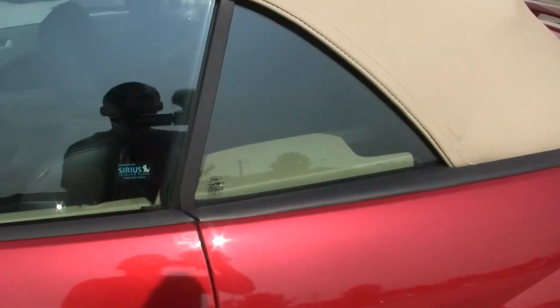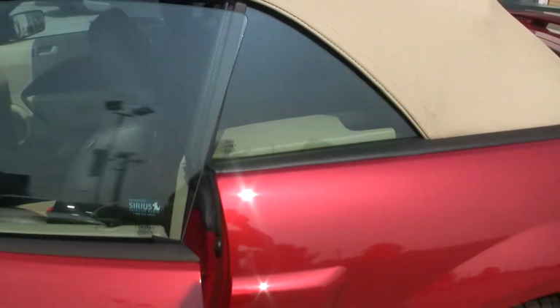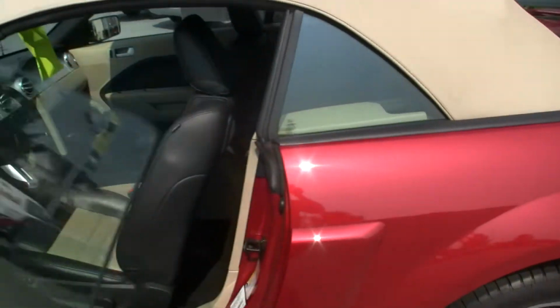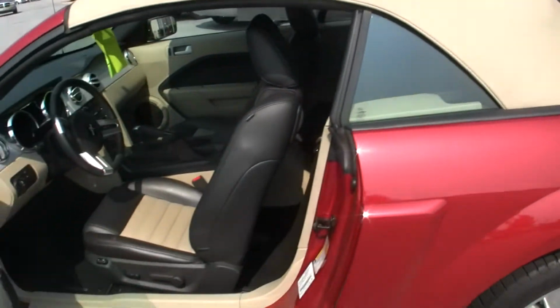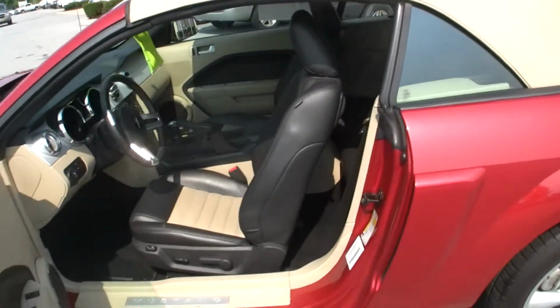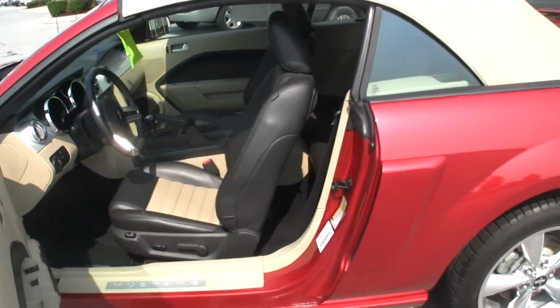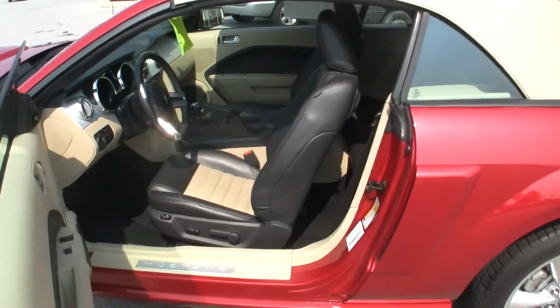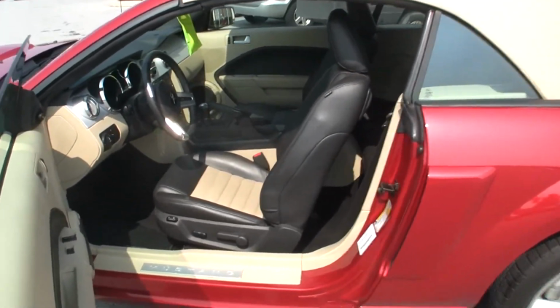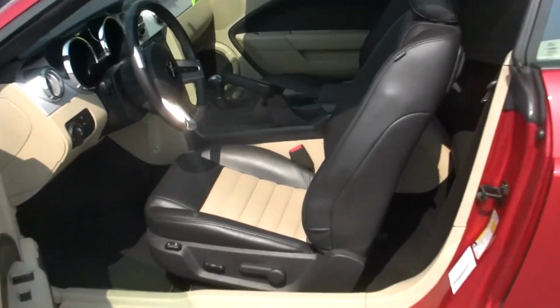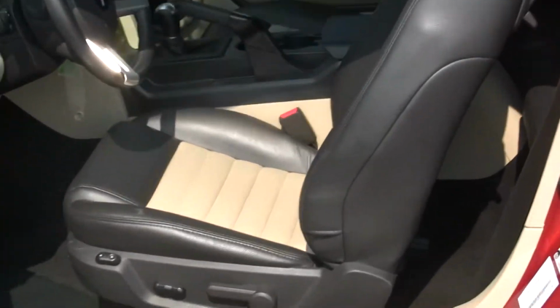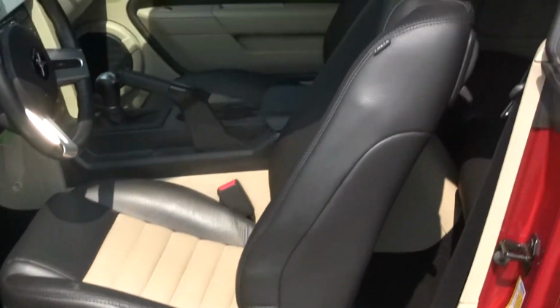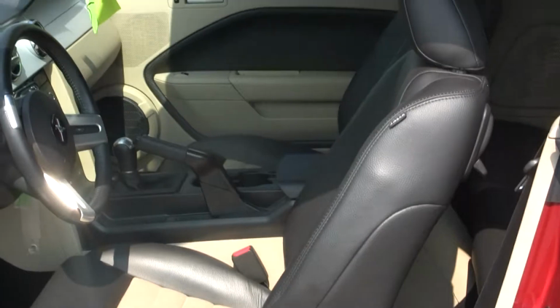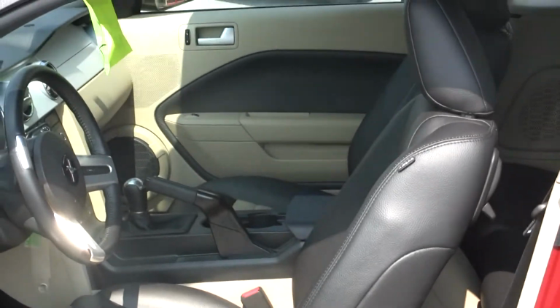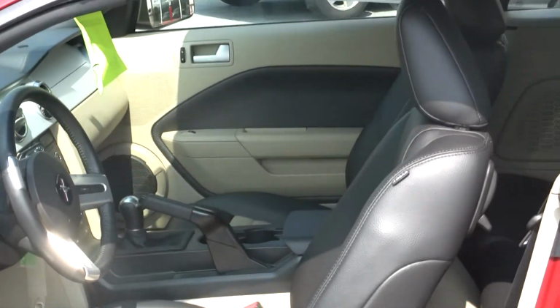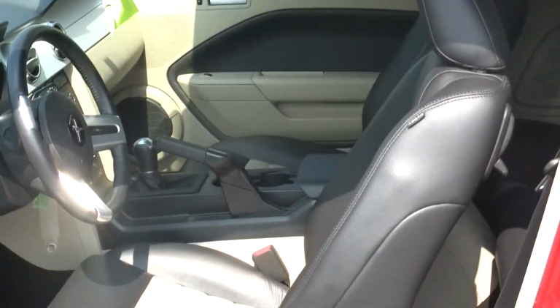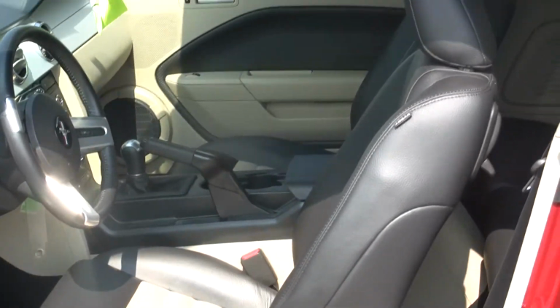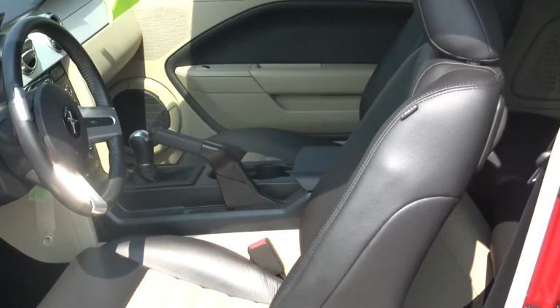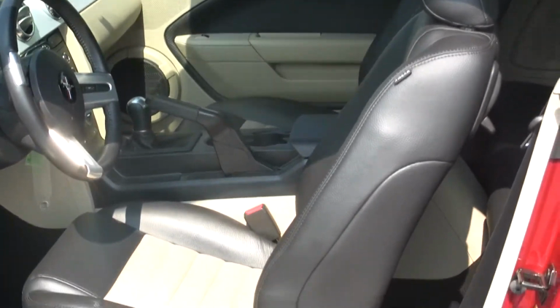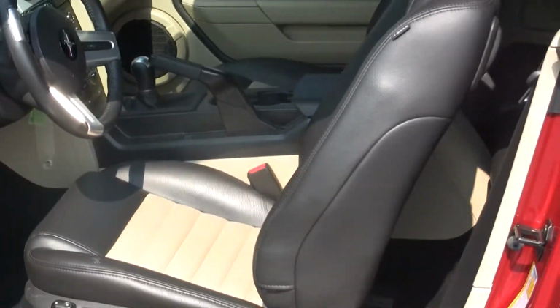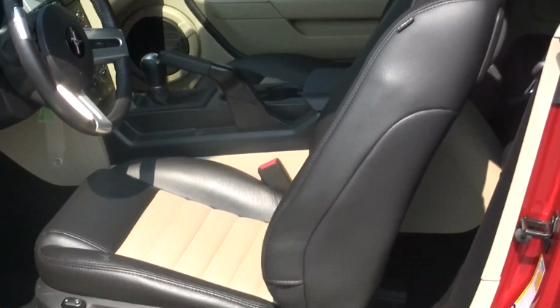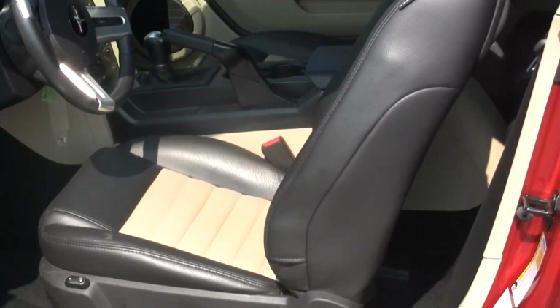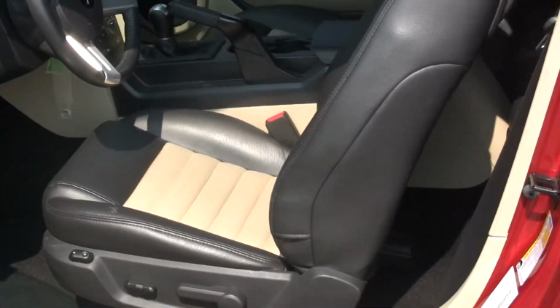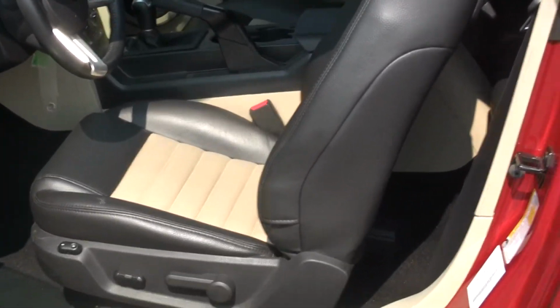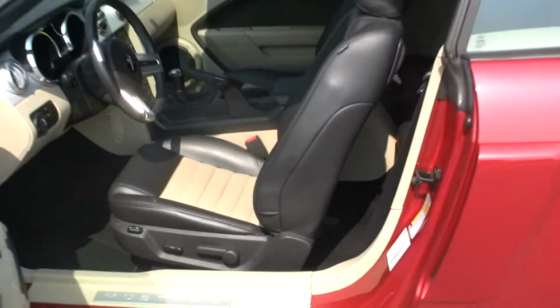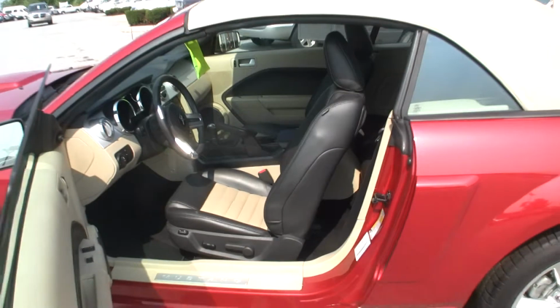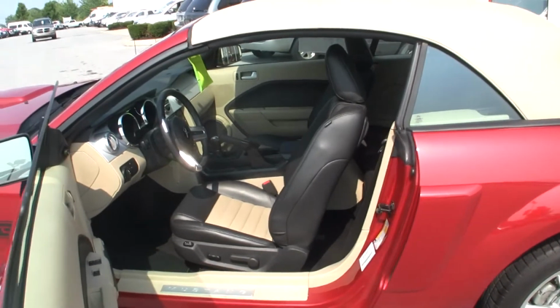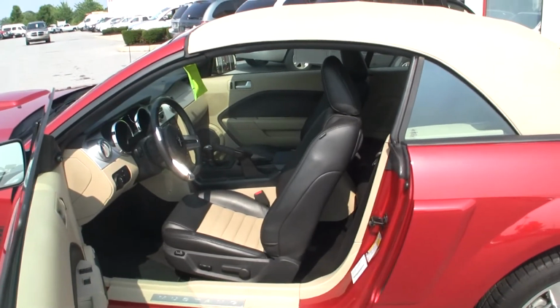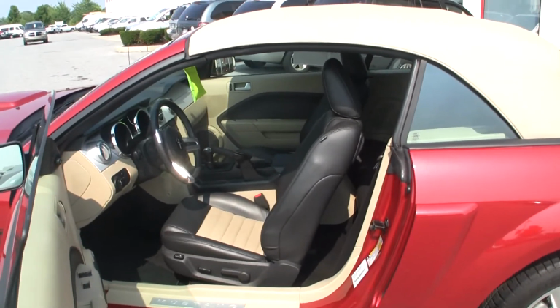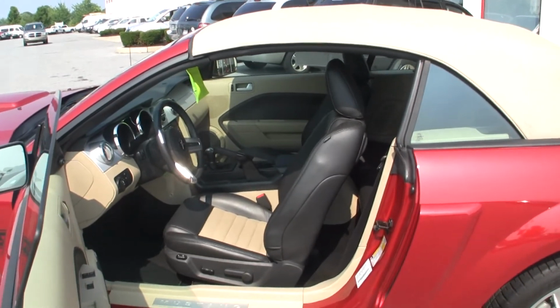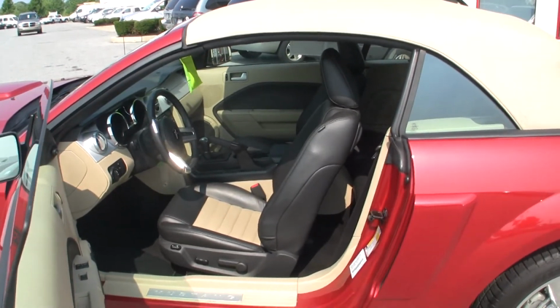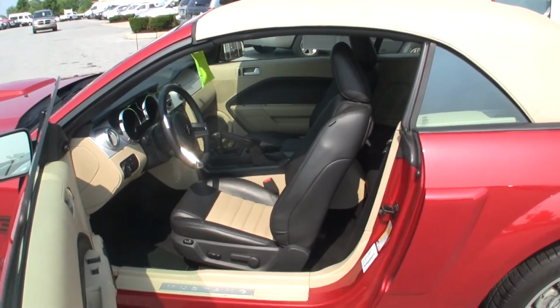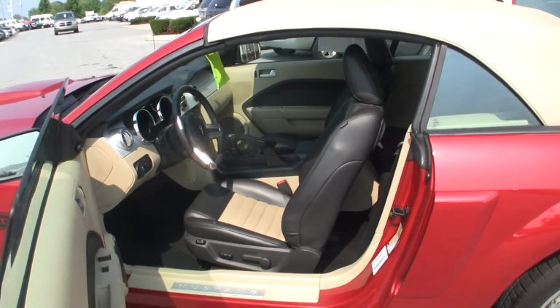It has the 4.6 liter V8. Inside we have all leather interior. It's a five-speed manual transmission. It comes with power seats, power door locks, and power windows.